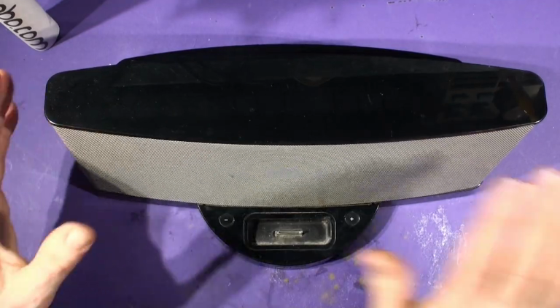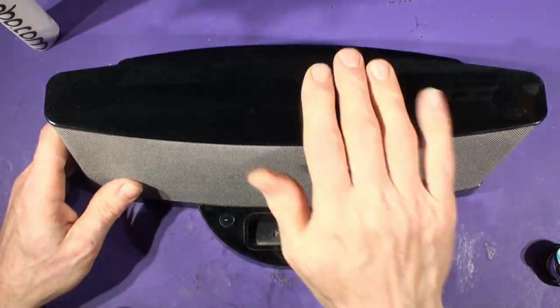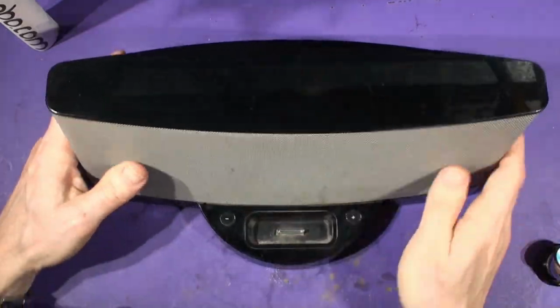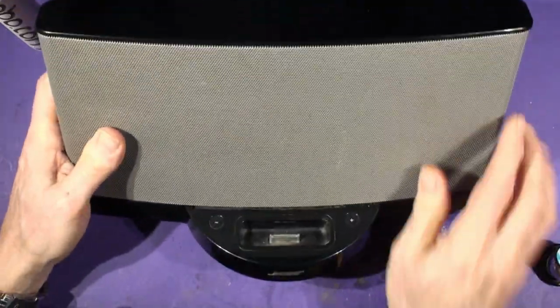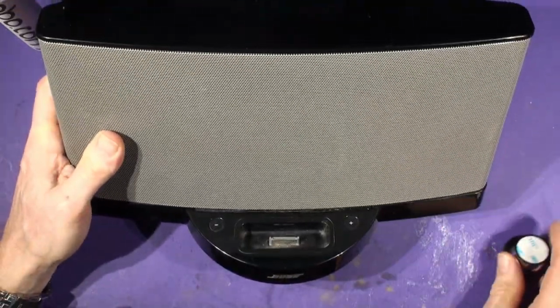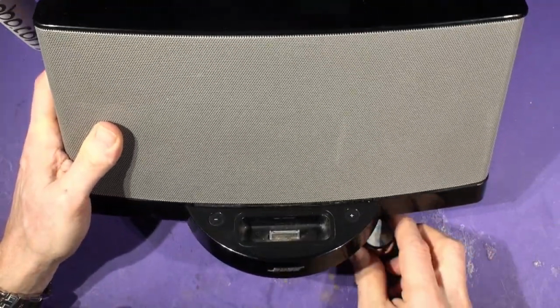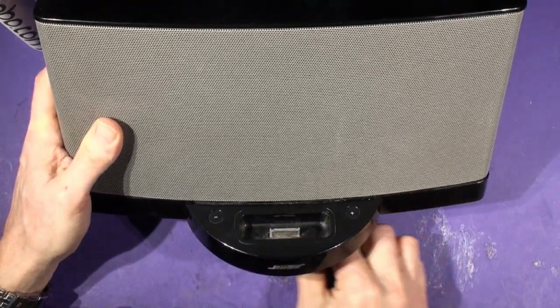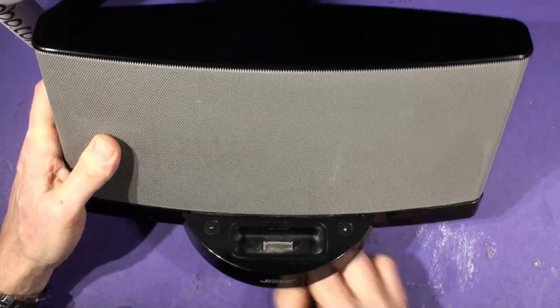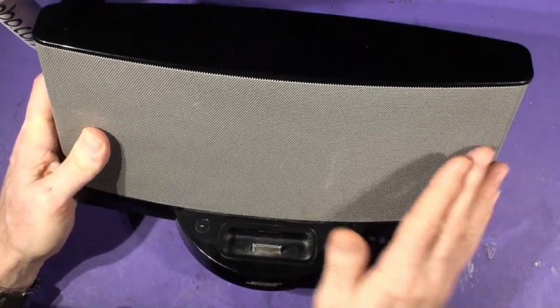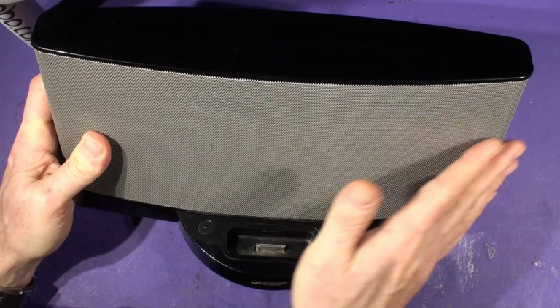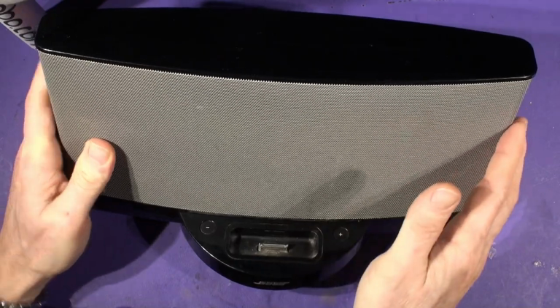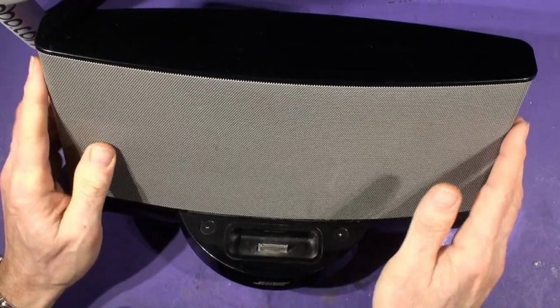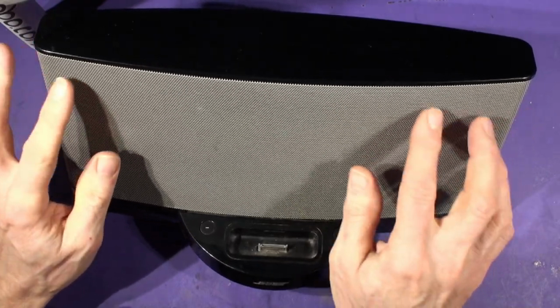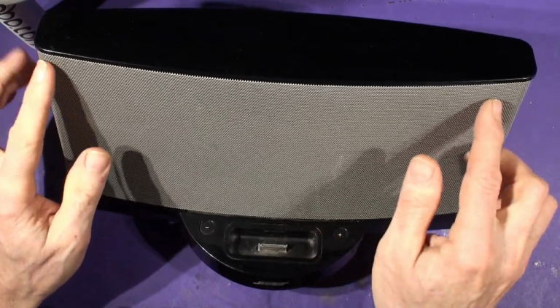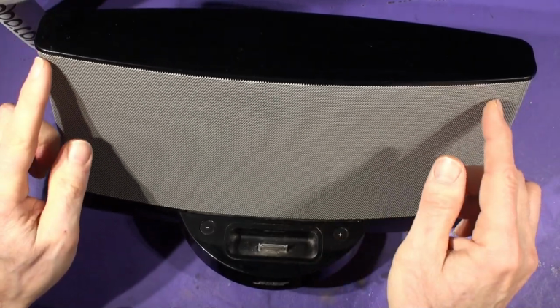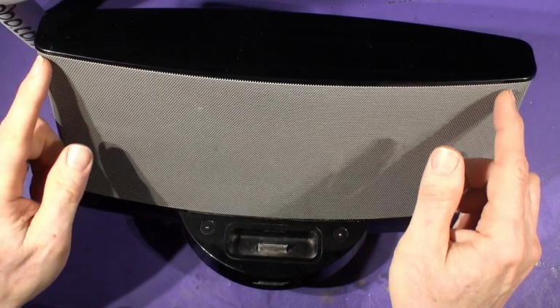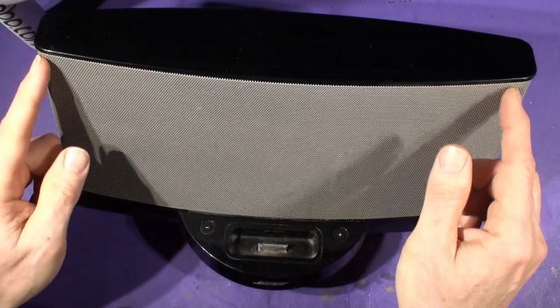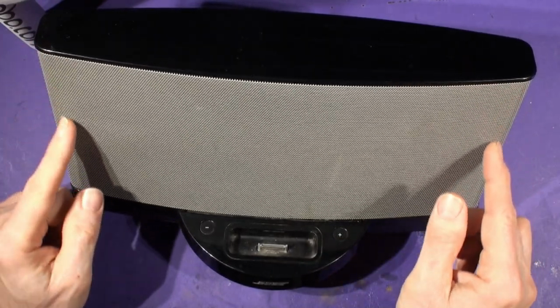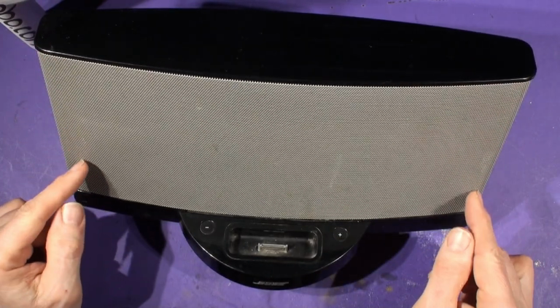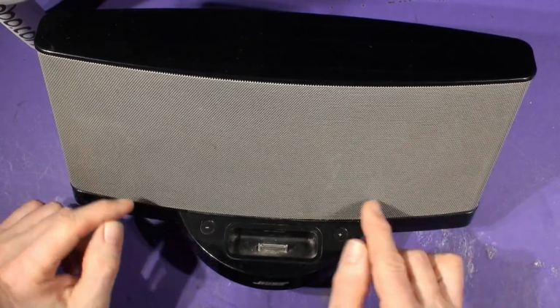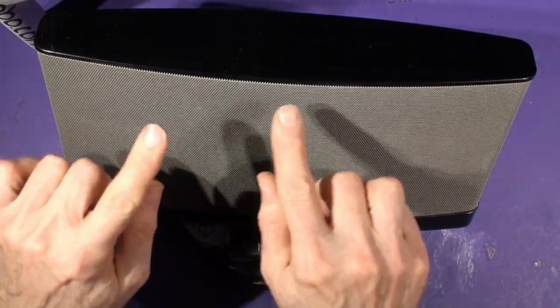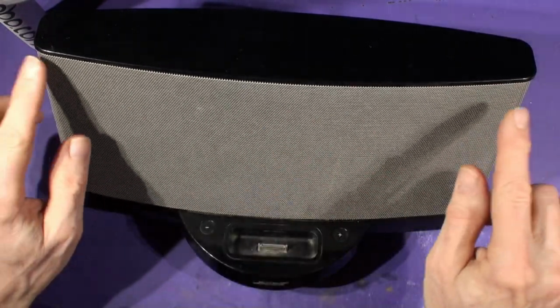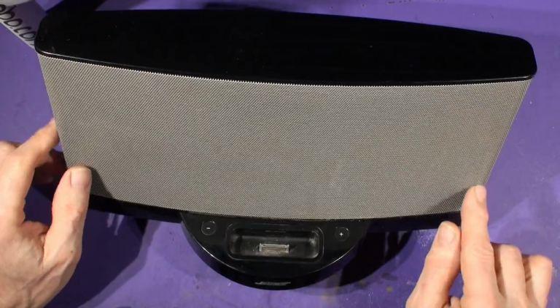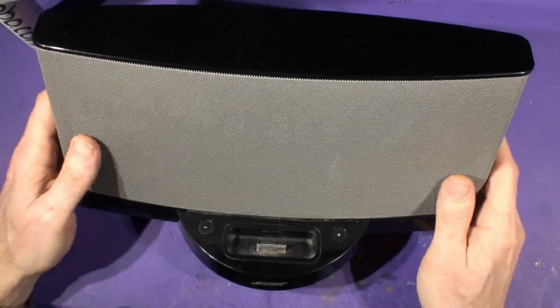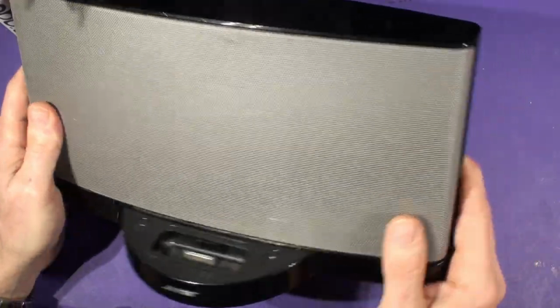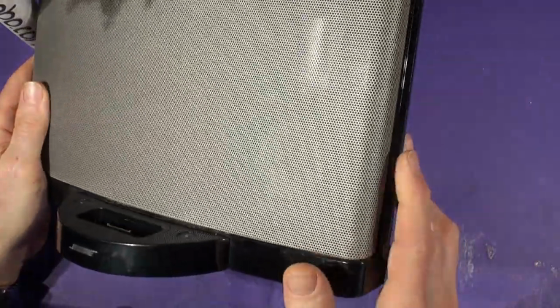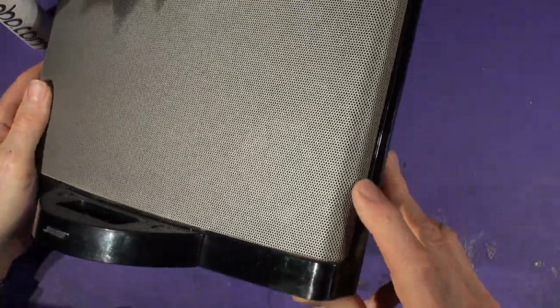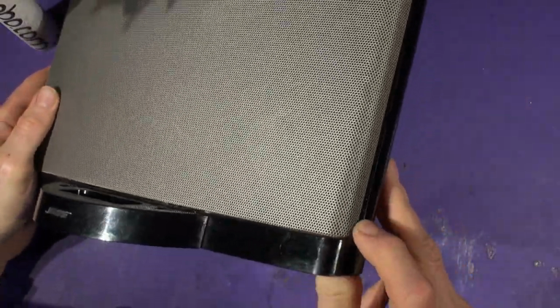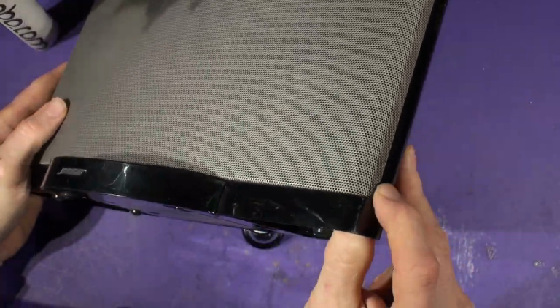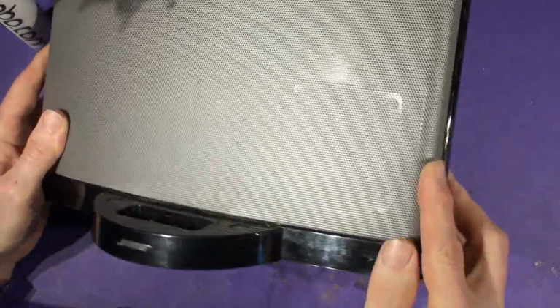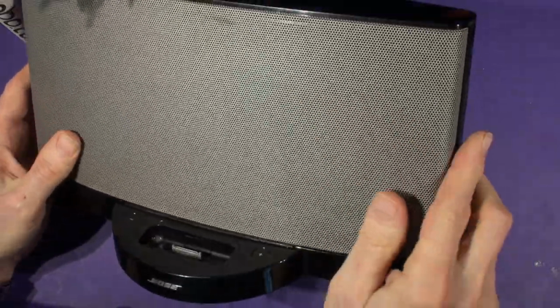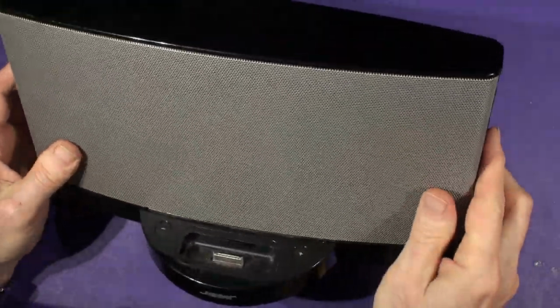So that's the dock. You know you've got a Sound Dock 2 because it's got this curved front. All the other Sound Docks — the Sound Dock 1 has the grille inset into a plastic surround all the way around, whereas this one ends here and is curved around.